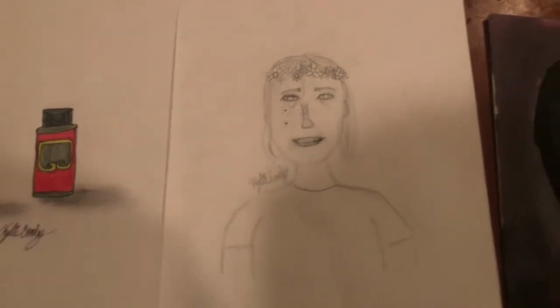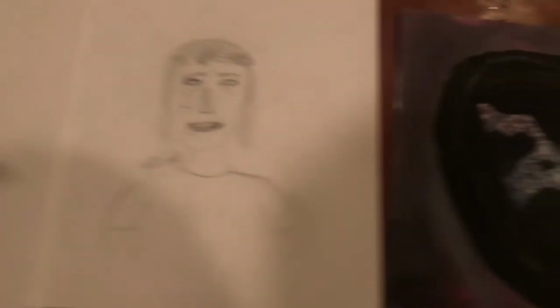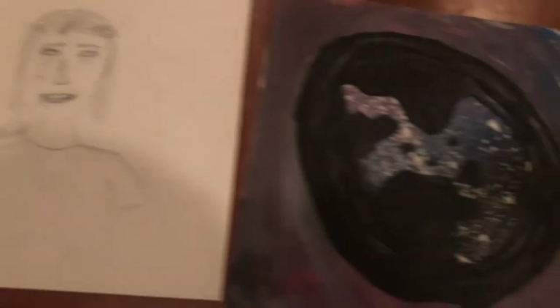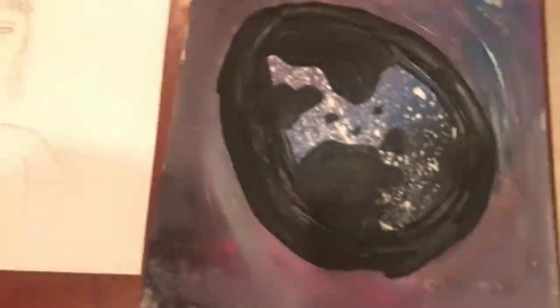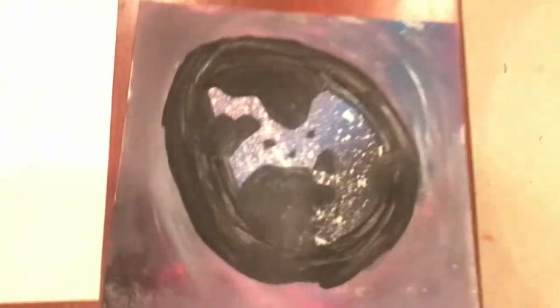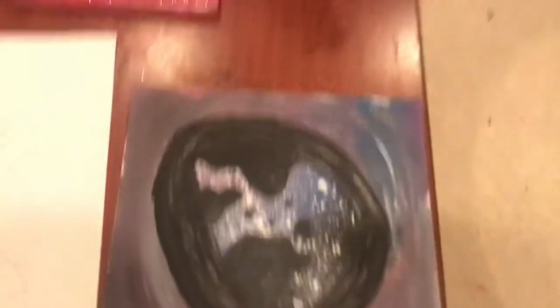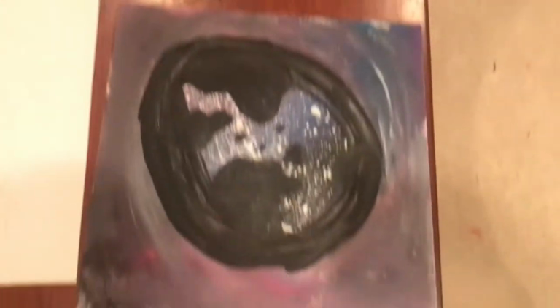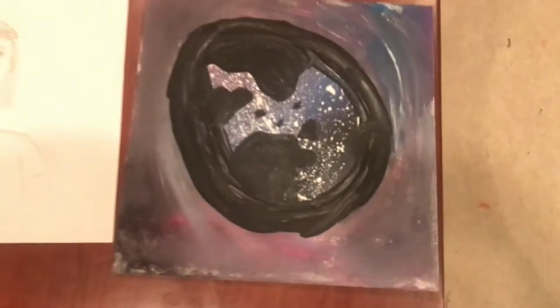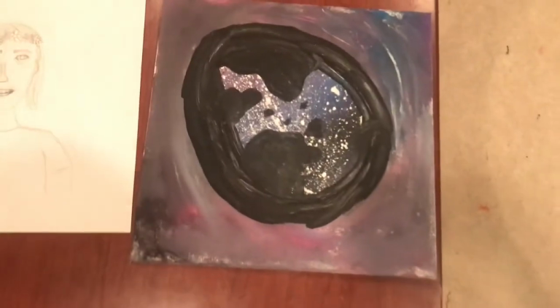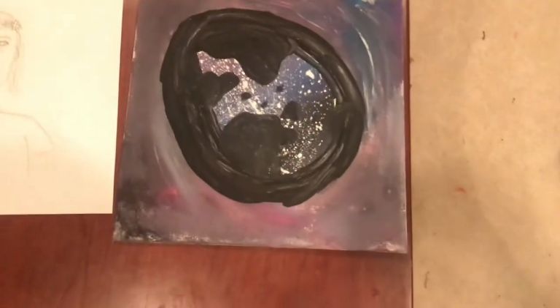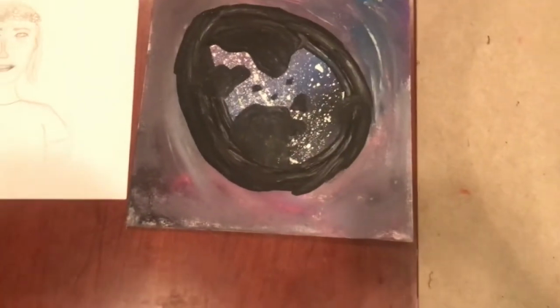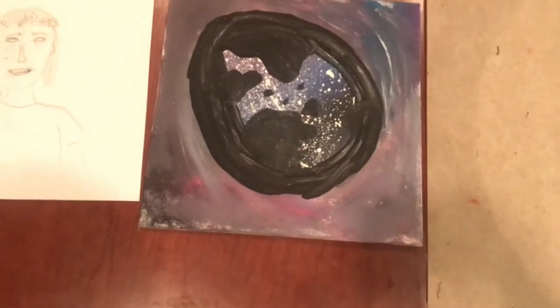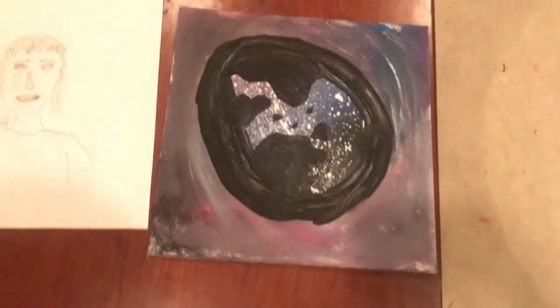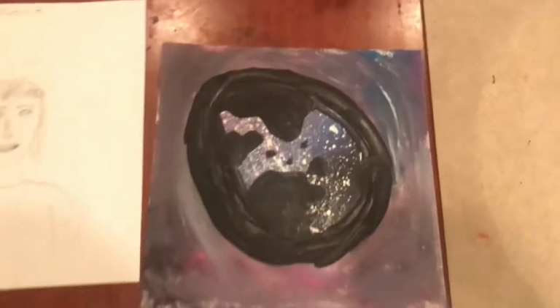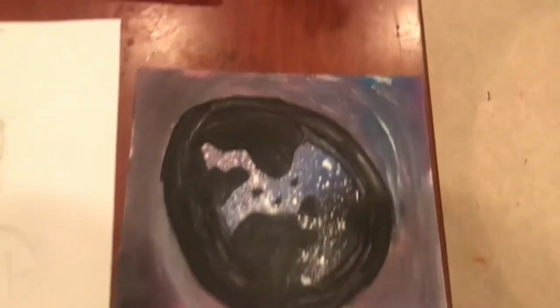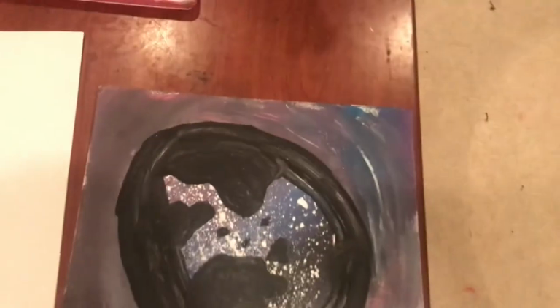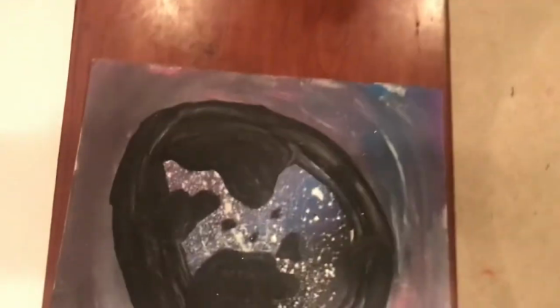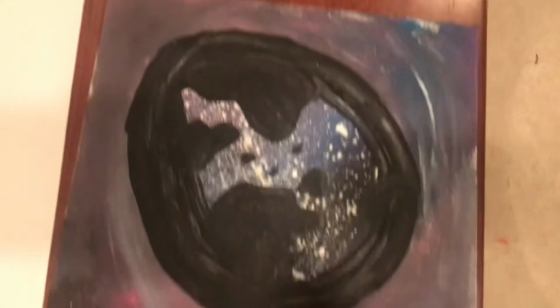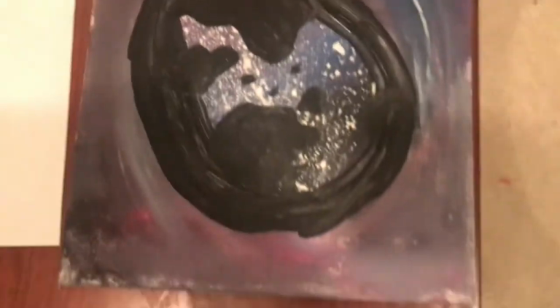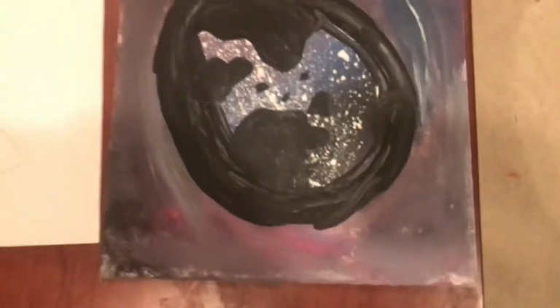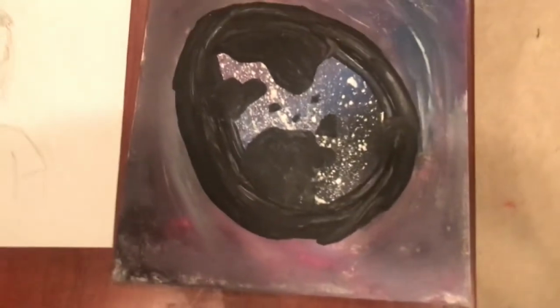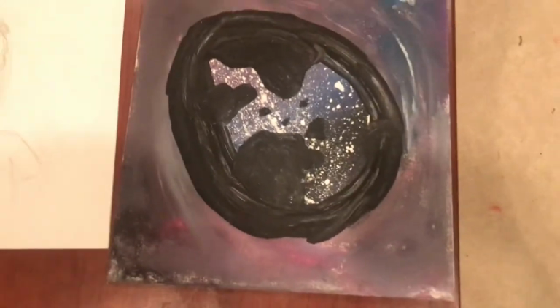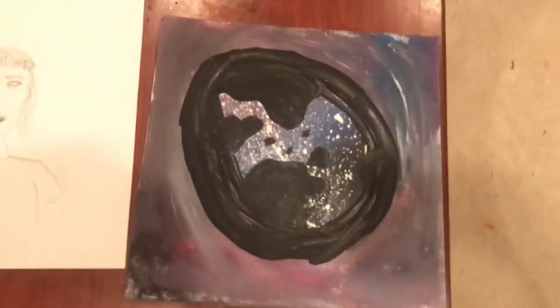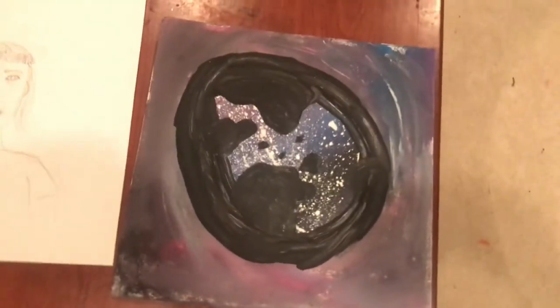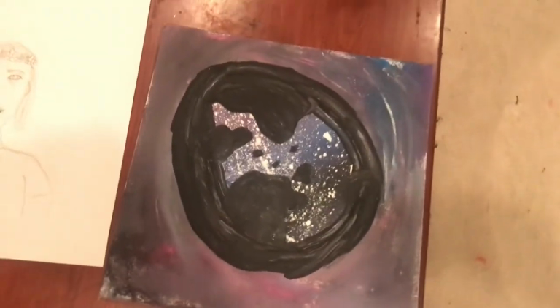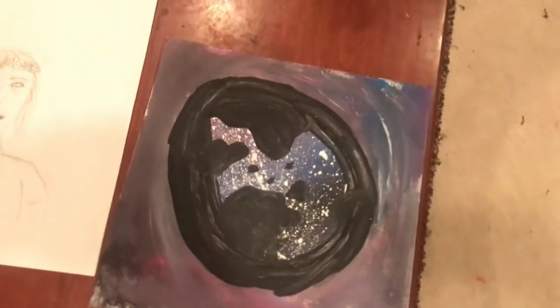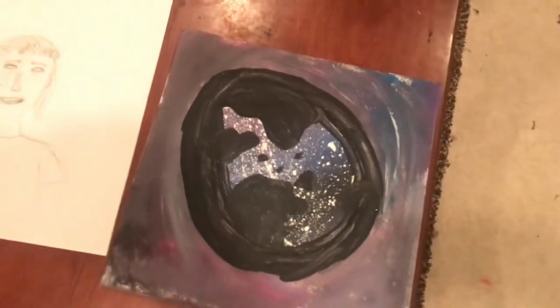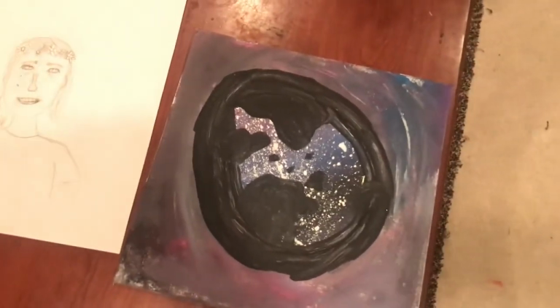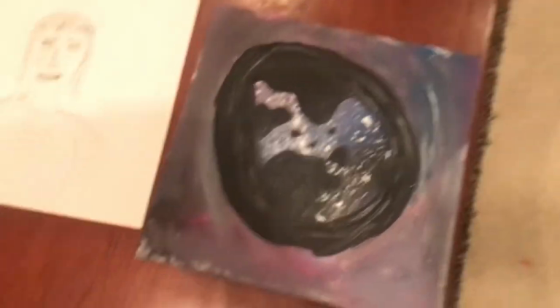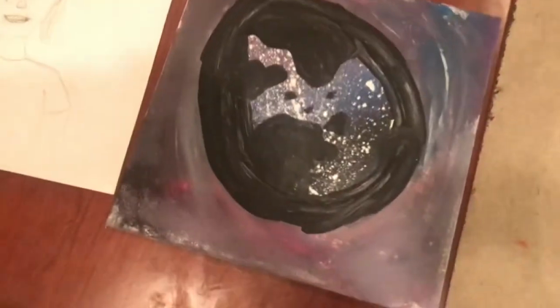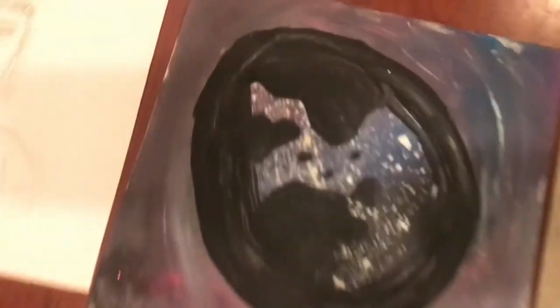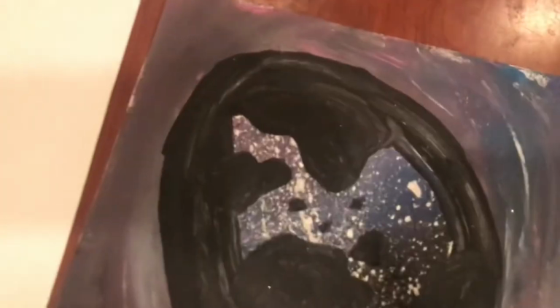The next thing I have is this freestyle photo that I made. I painted it with acrylic paint and it is an egg with a galaxy on the inside.